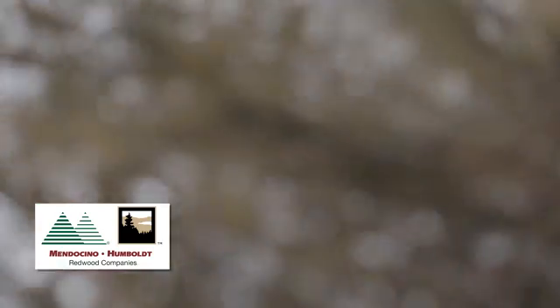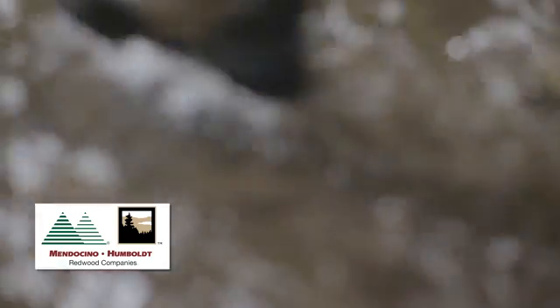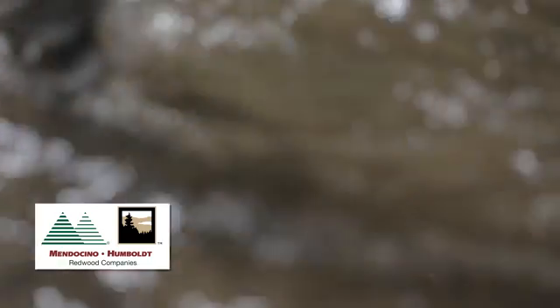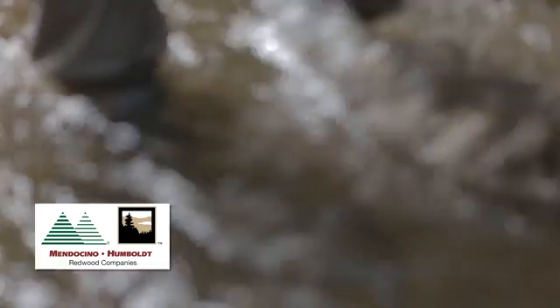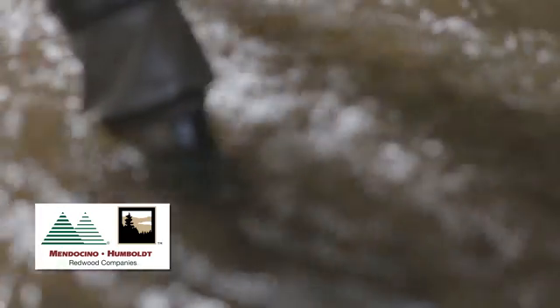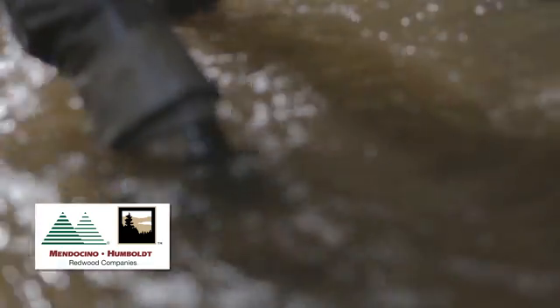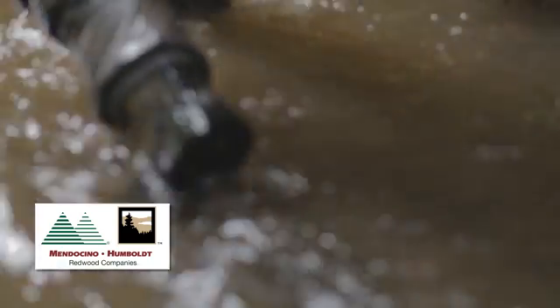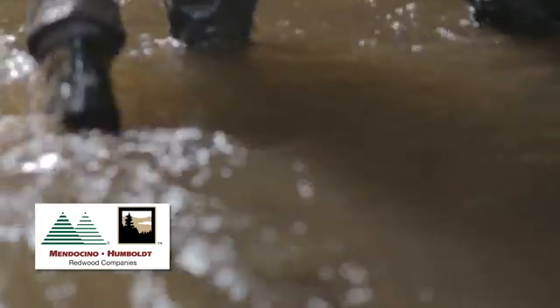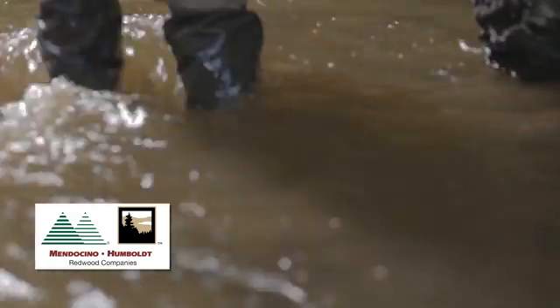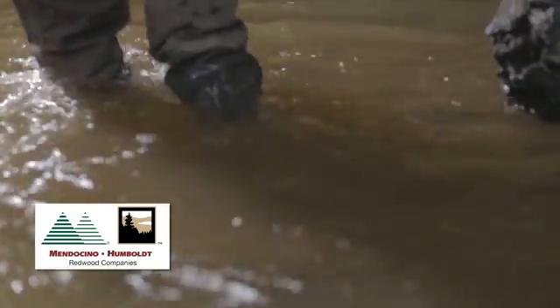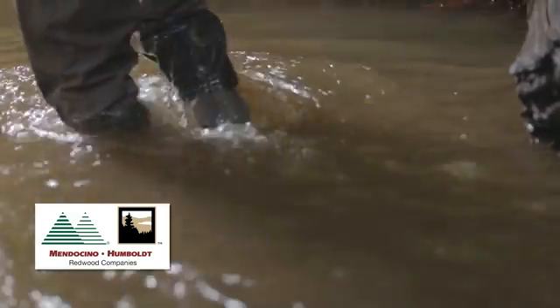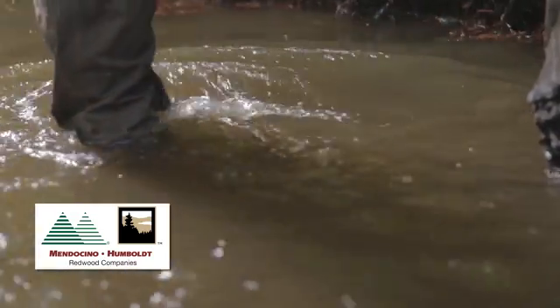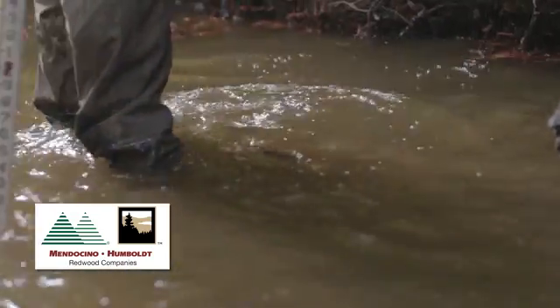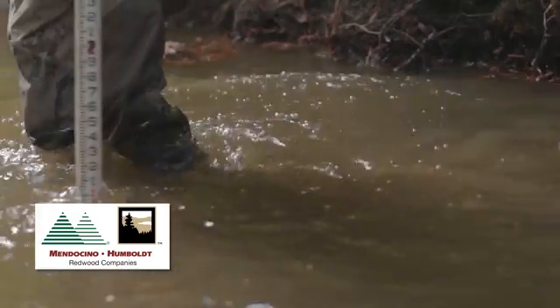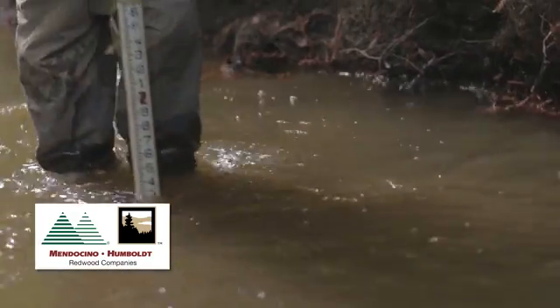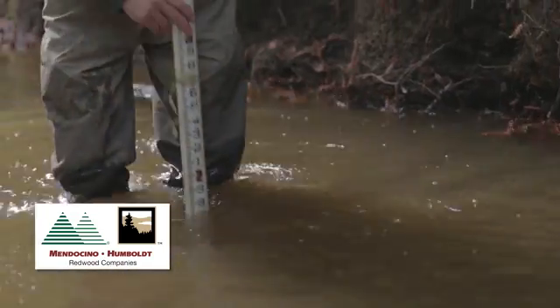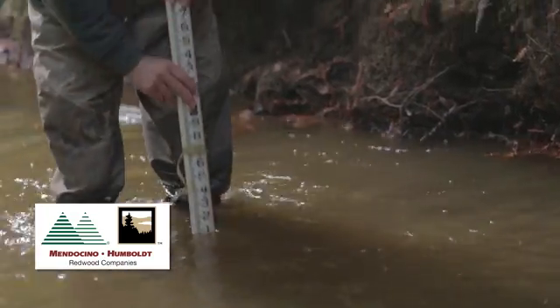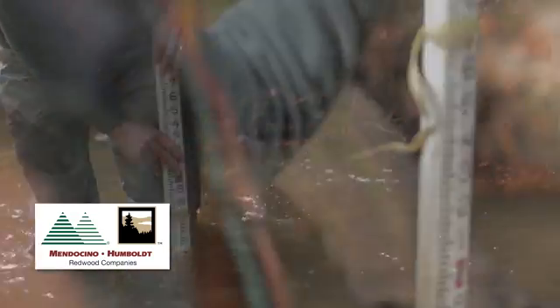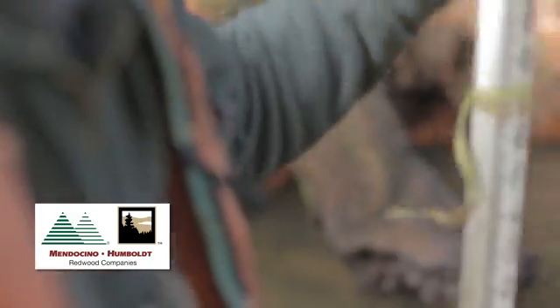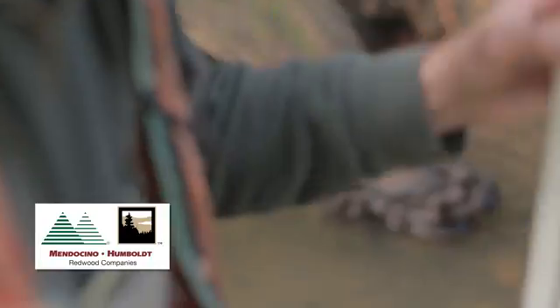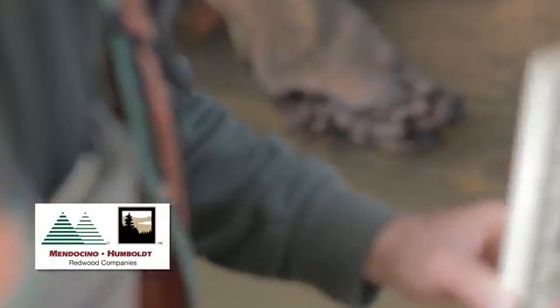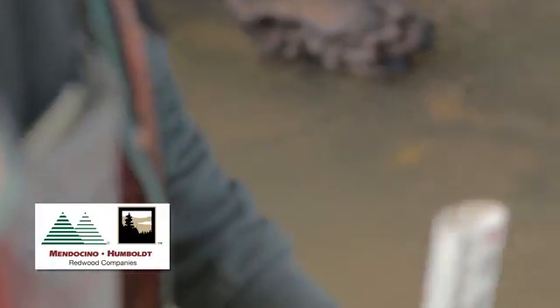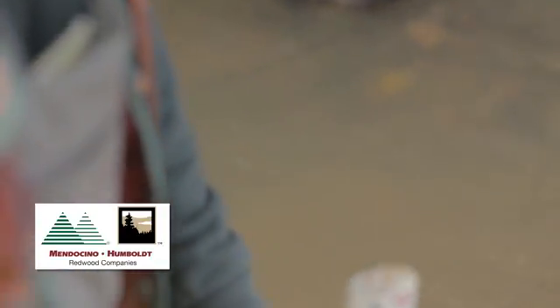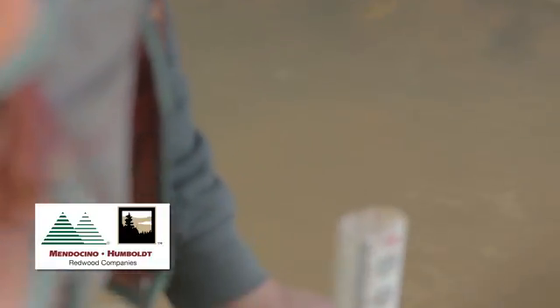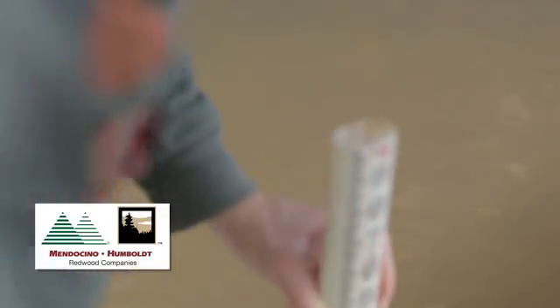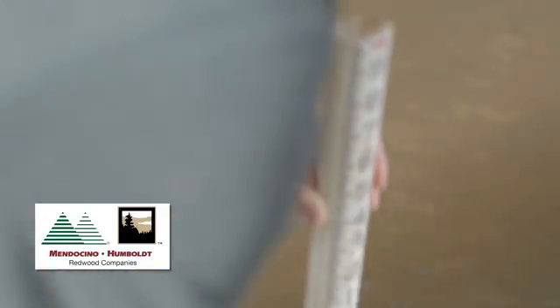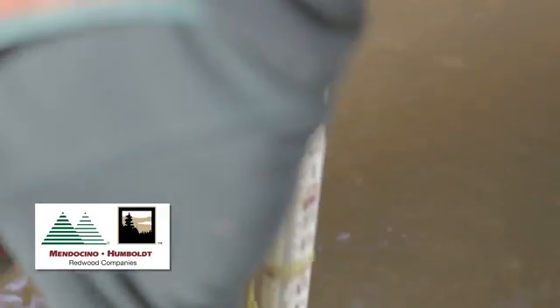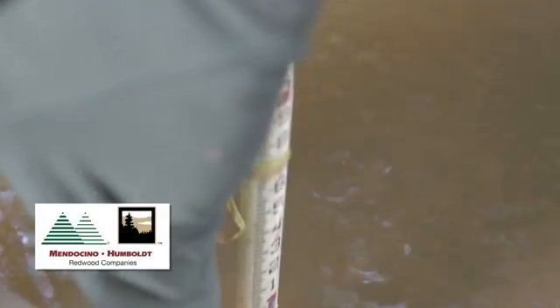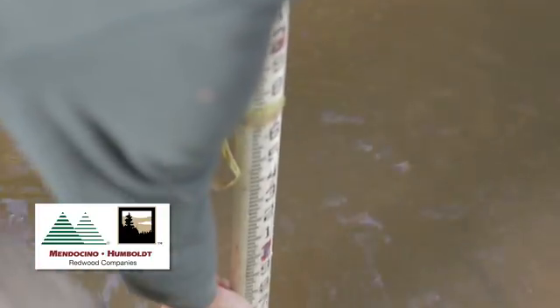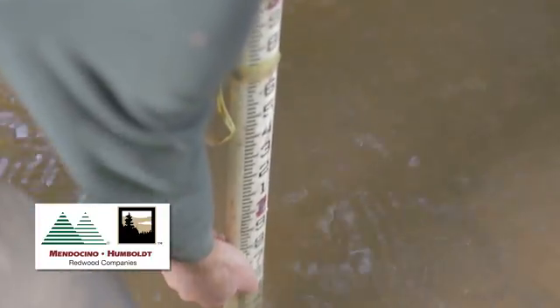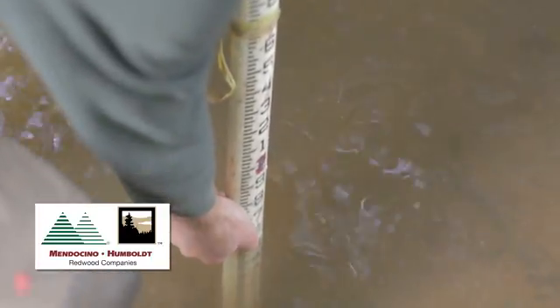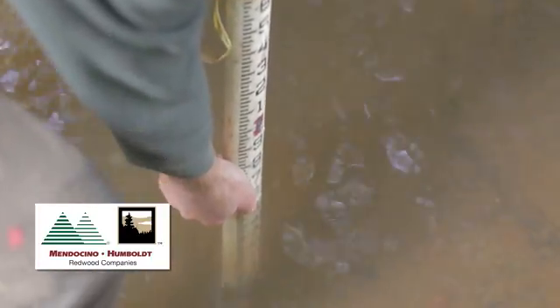Another method to restoring watersheds is to place logs into a stream to create deeper pools and cover for fish. These deep cool pools provide habitat during the low flow period and are of particular benefit during drought years.